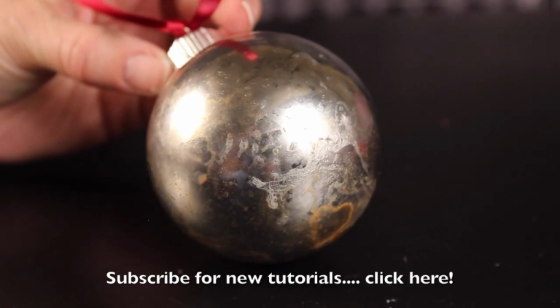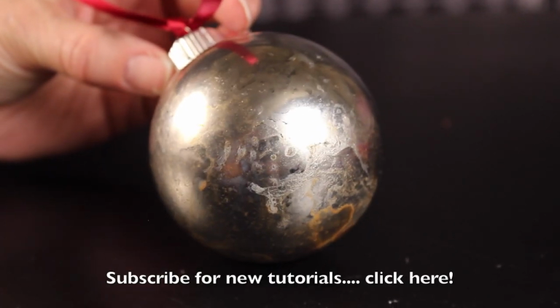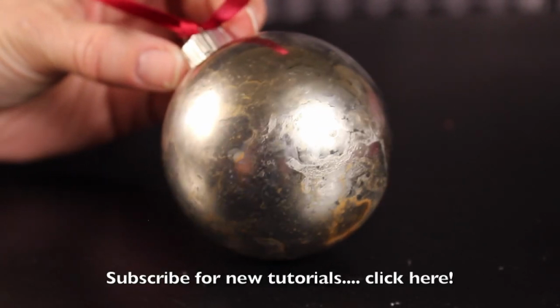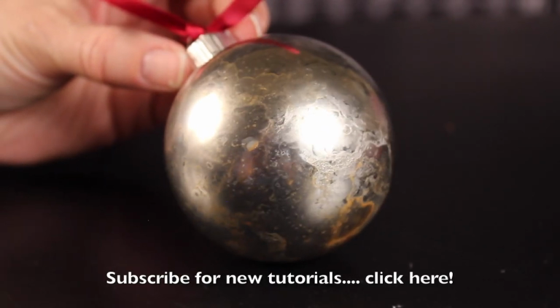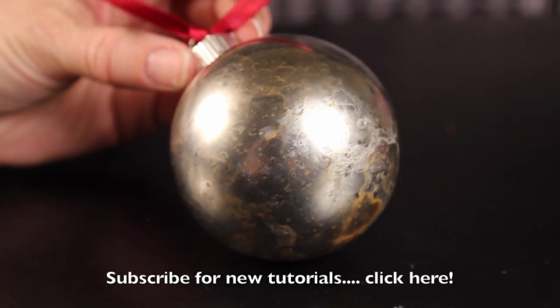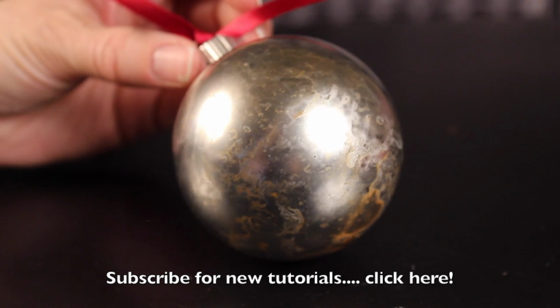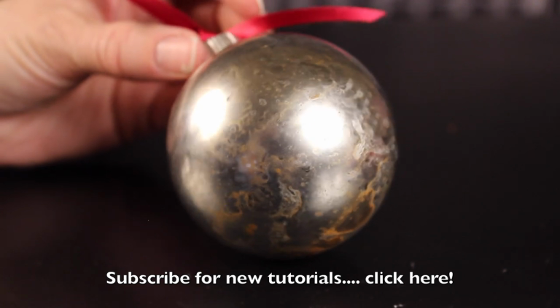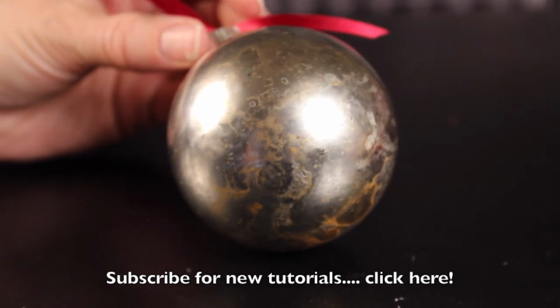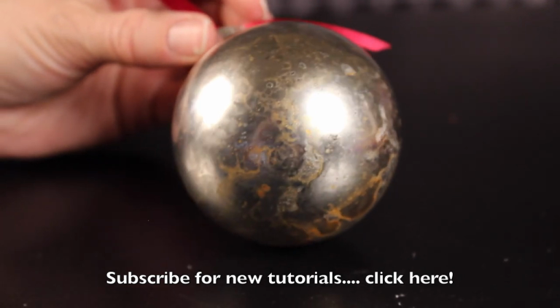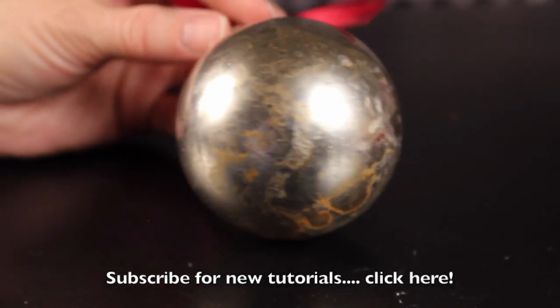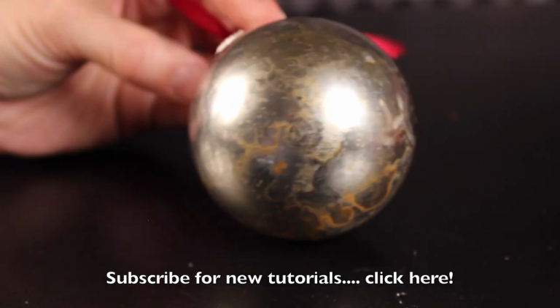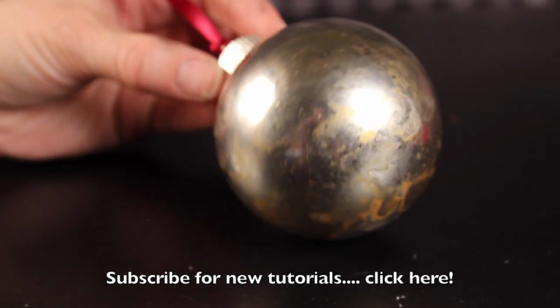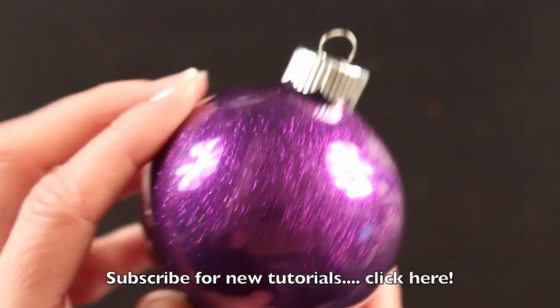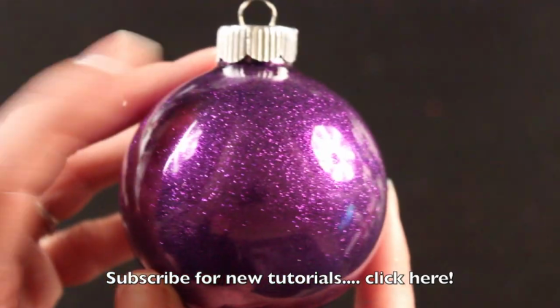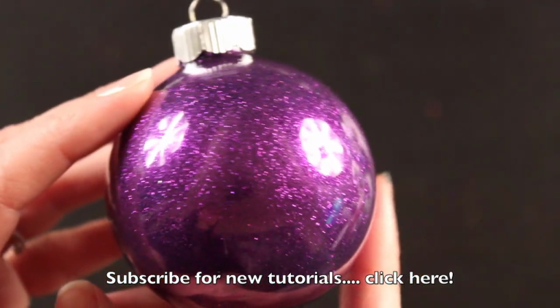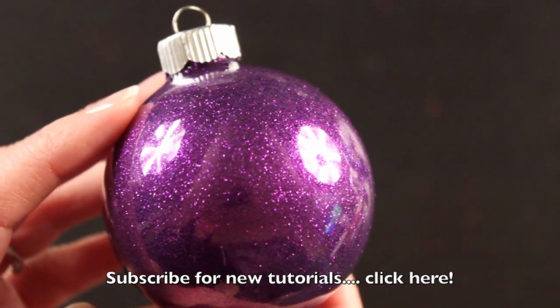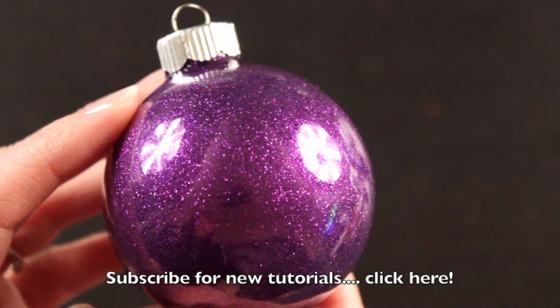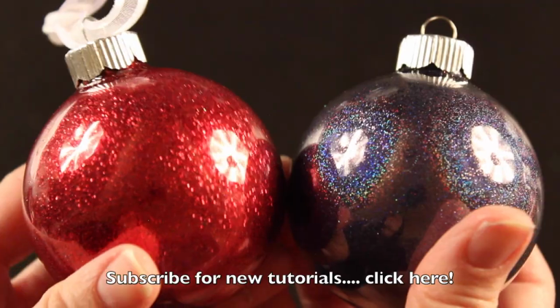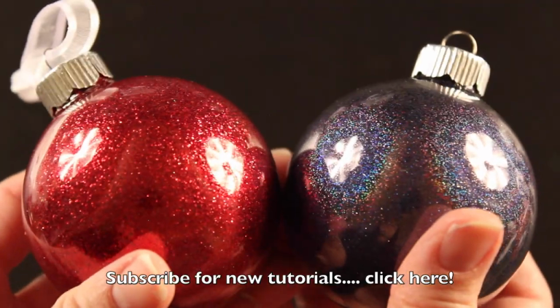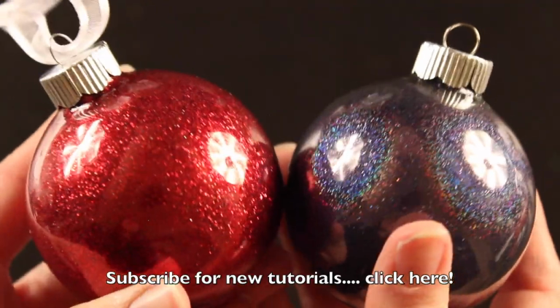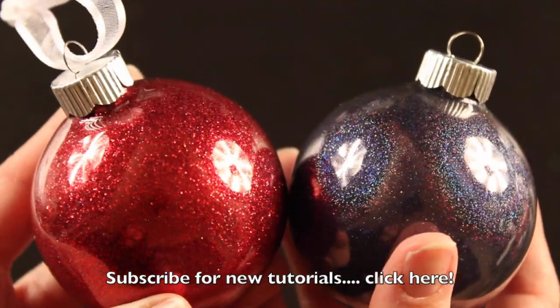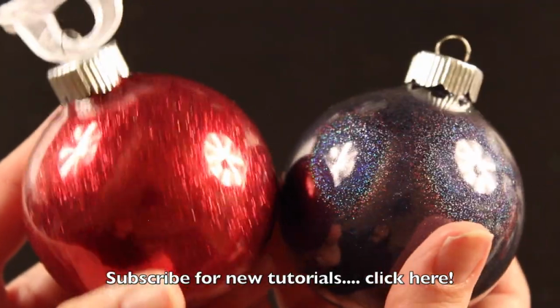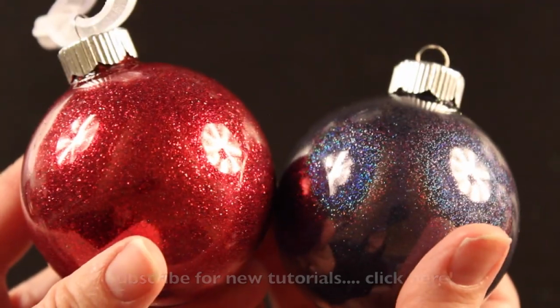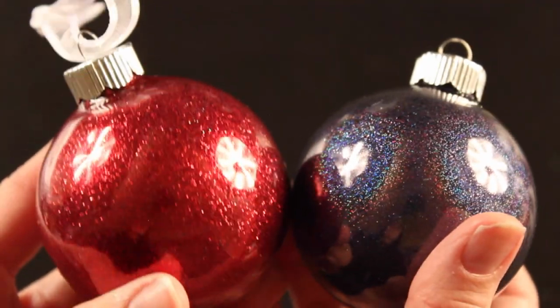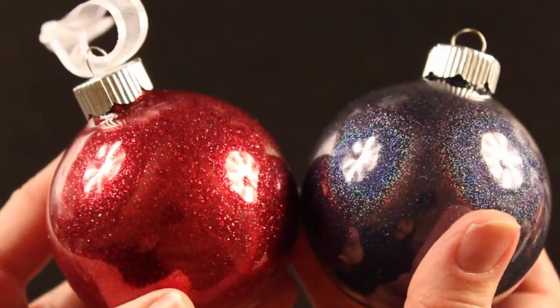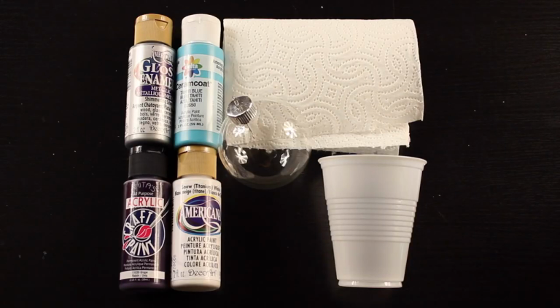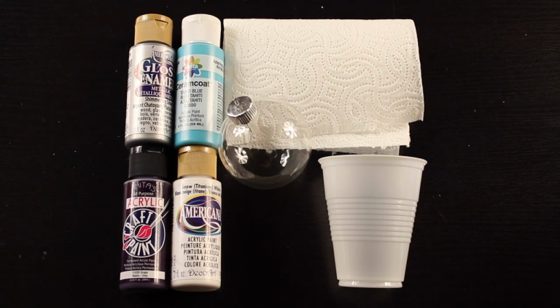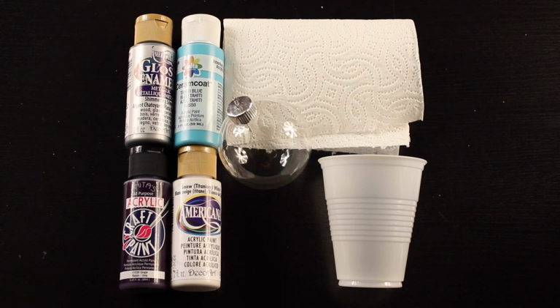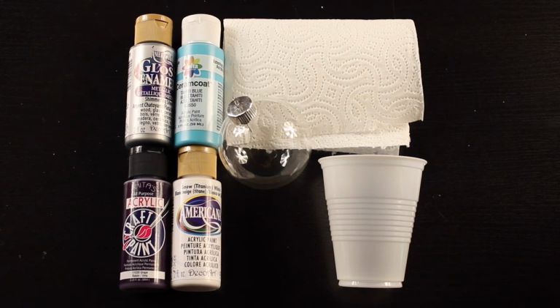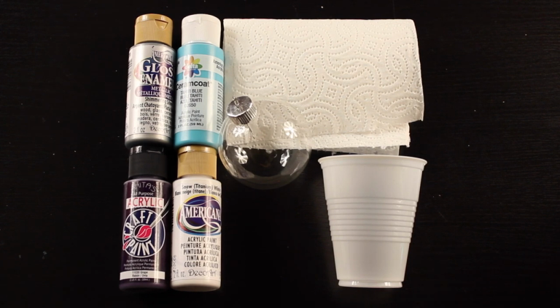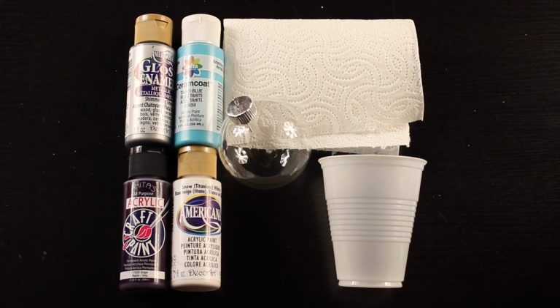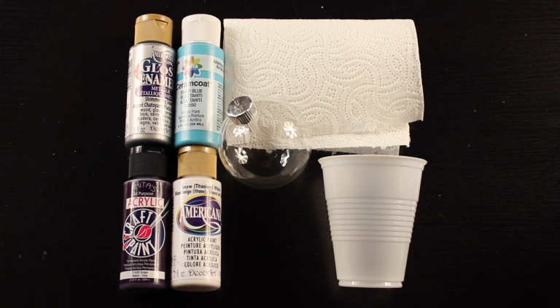Here's a sneak peek at some upcoming tutorials — one for a mercury glass Christmas ornament and also a glitter Christmas ornament. Subscribe so you'll be the first to see when these come out. Let's grab some very simple supplies and get started.